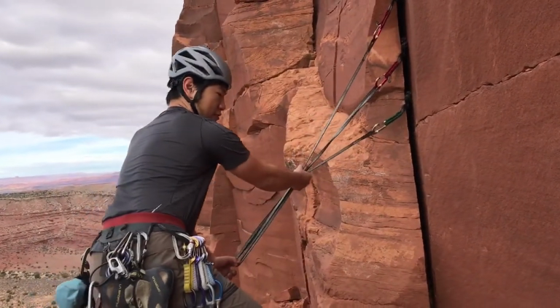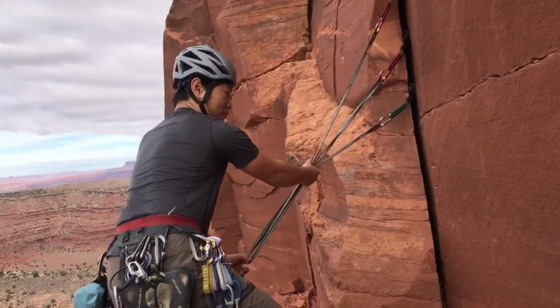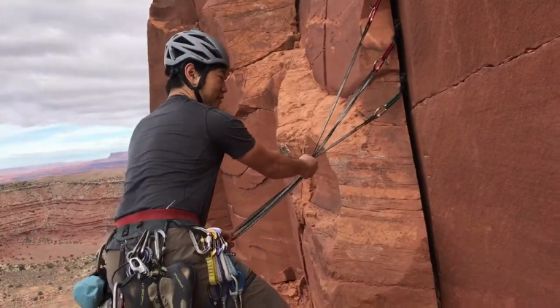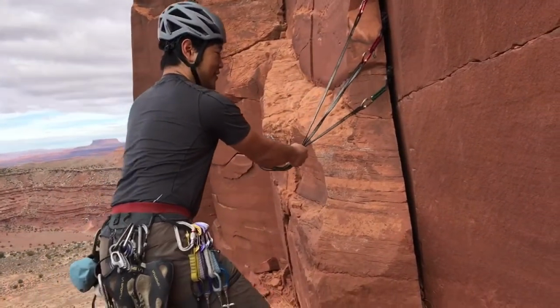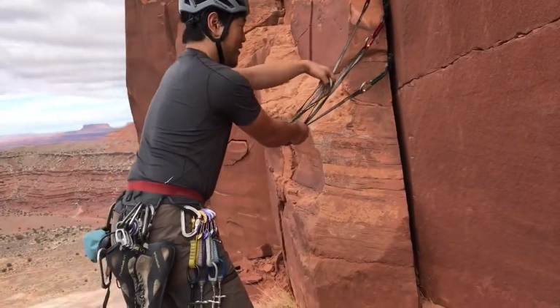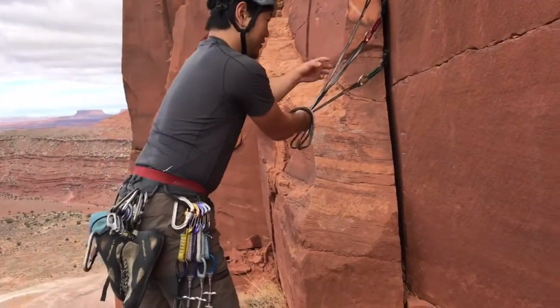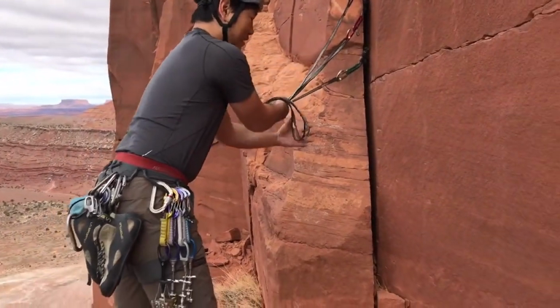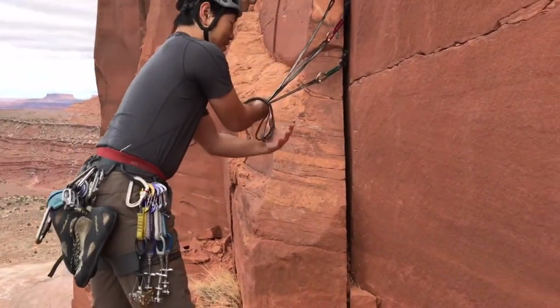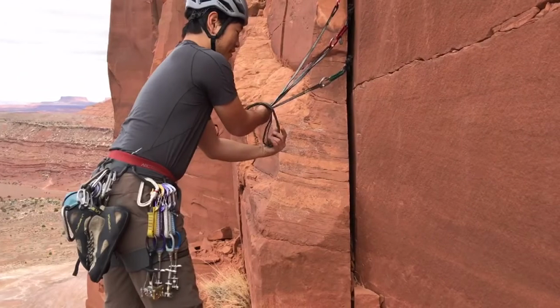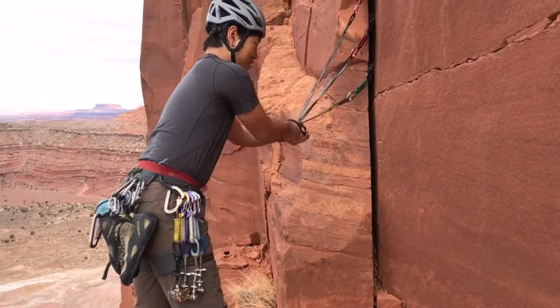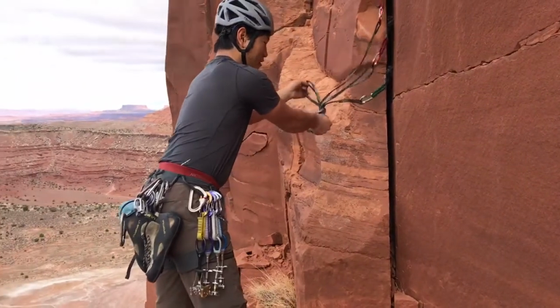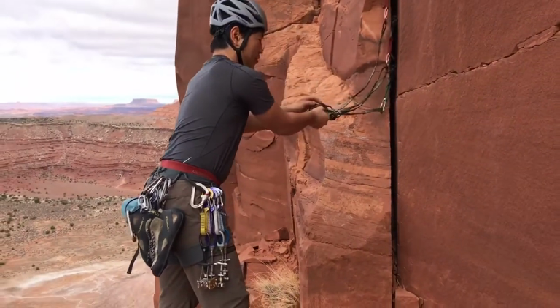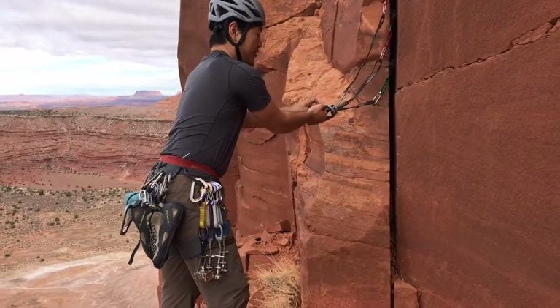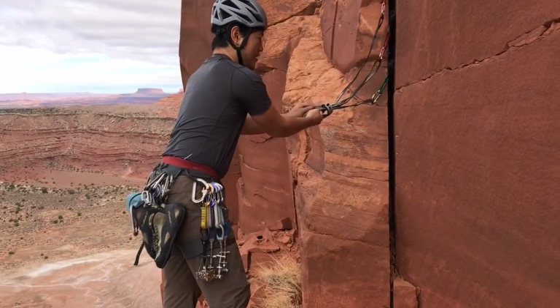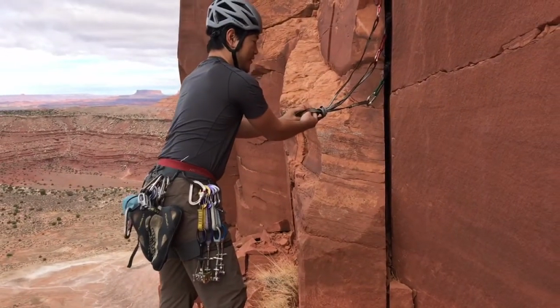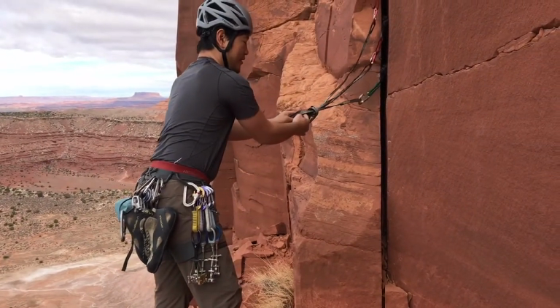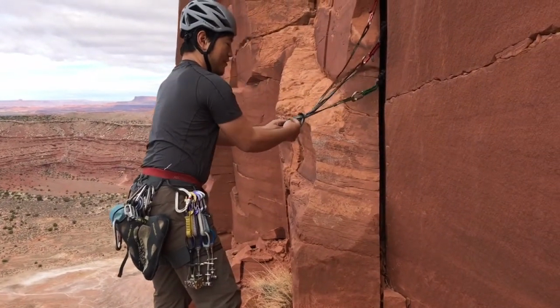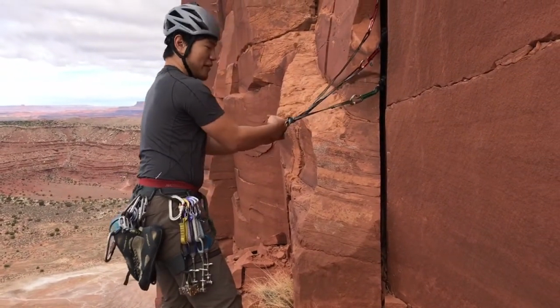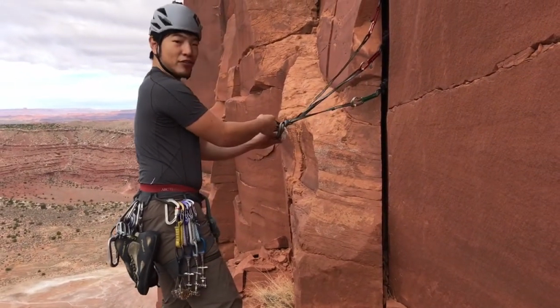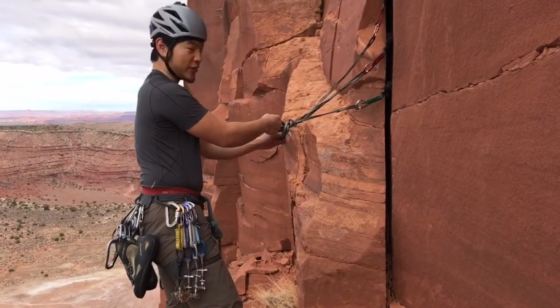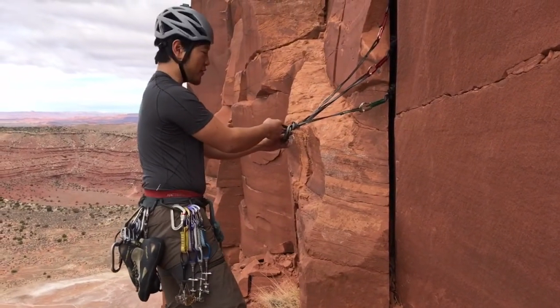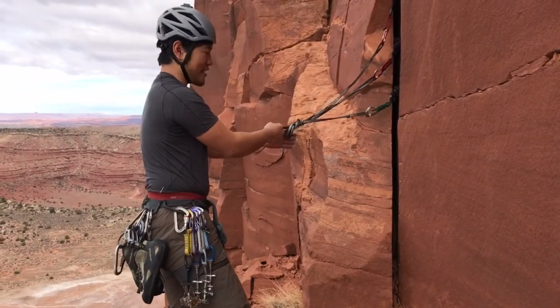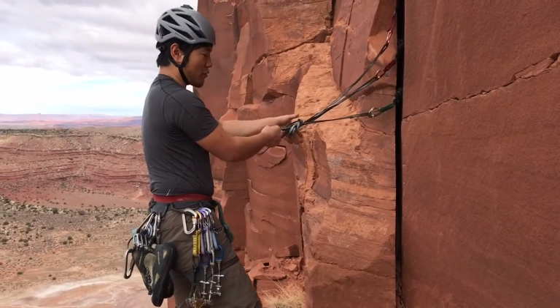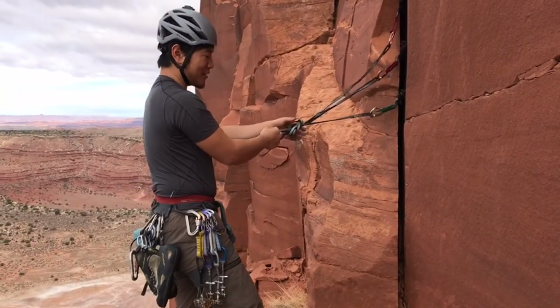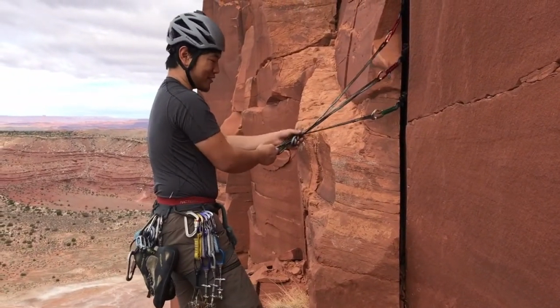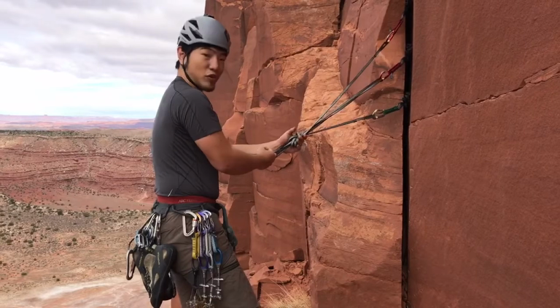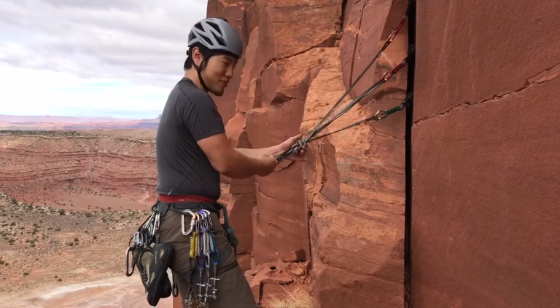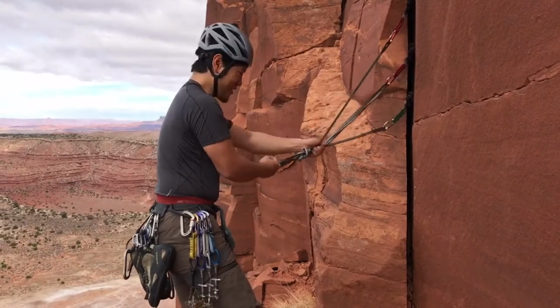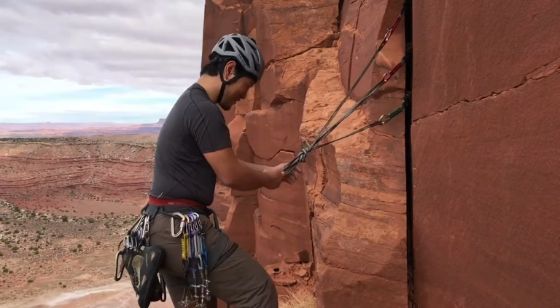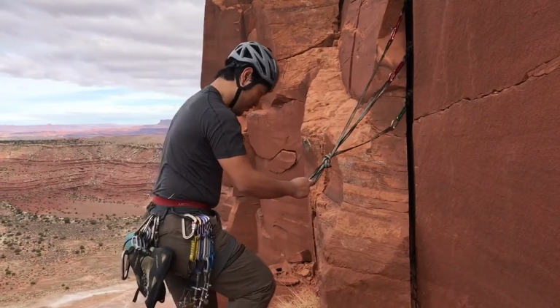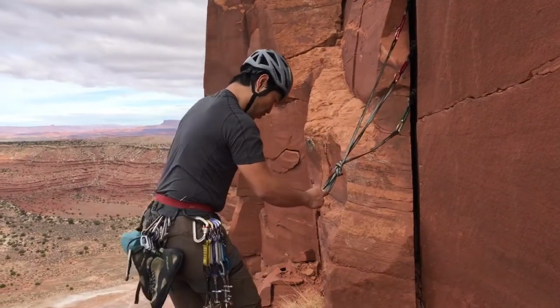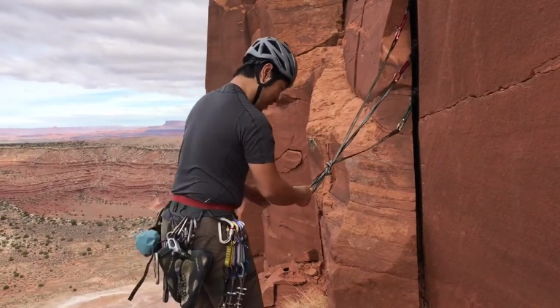Grab this and then tie a figure eight. It's recommended to do a figure eight with the Dyneema webbing because it's a little more slippery instead of doing an overhand.